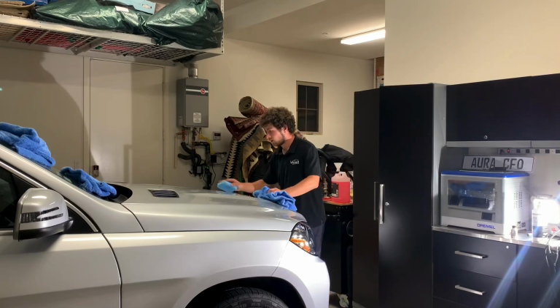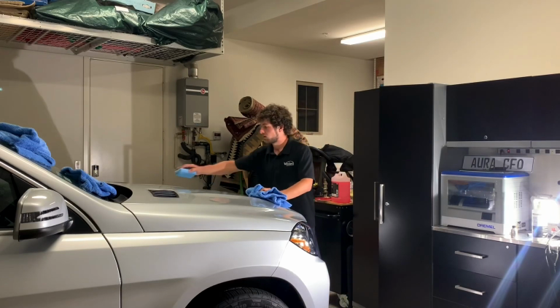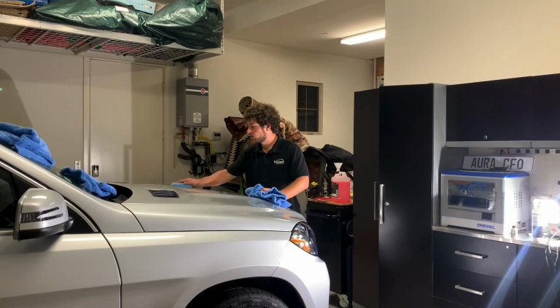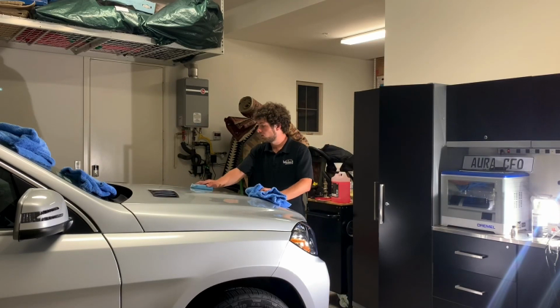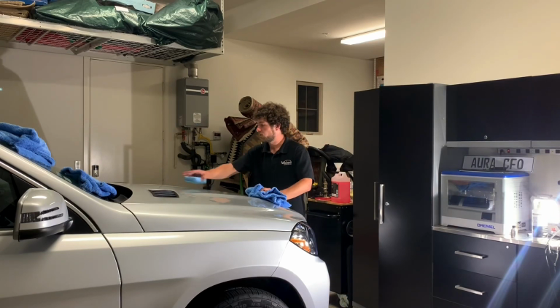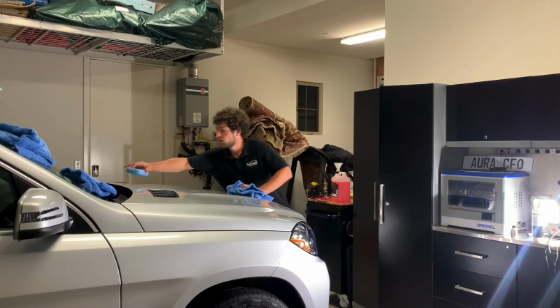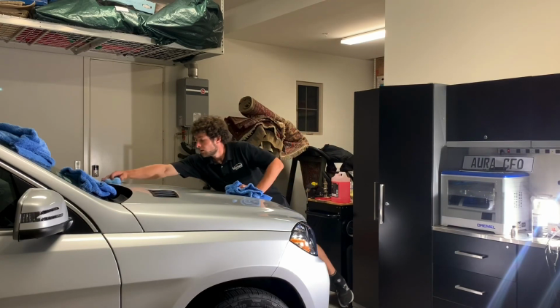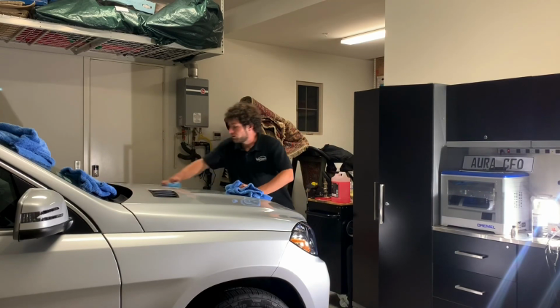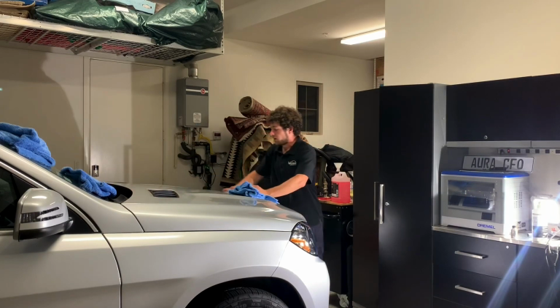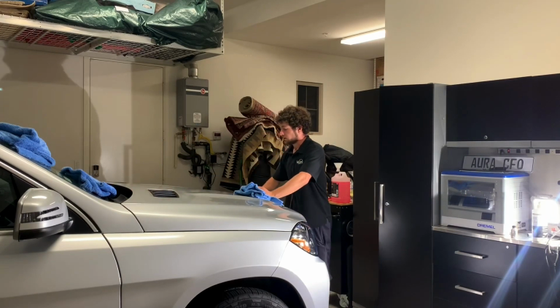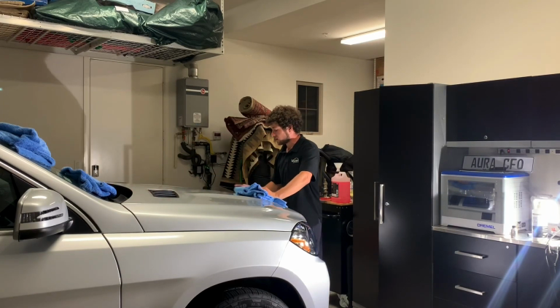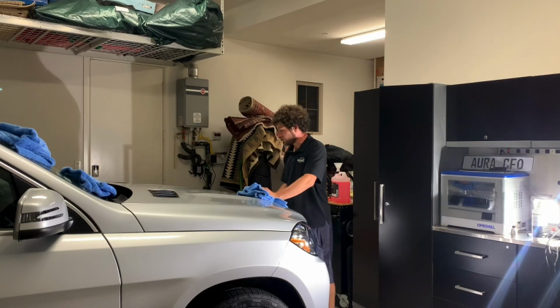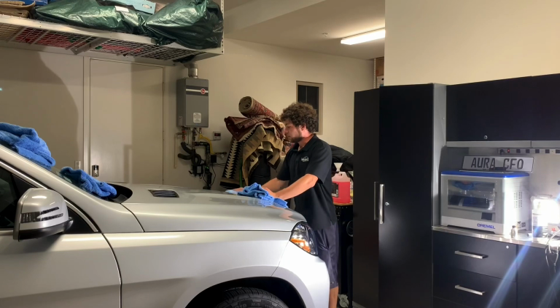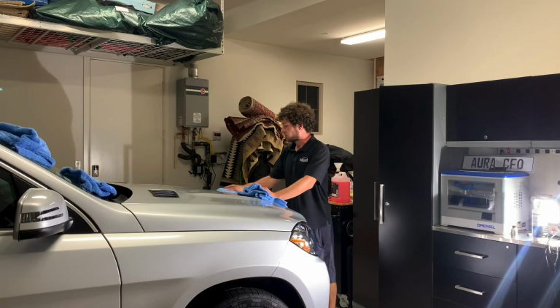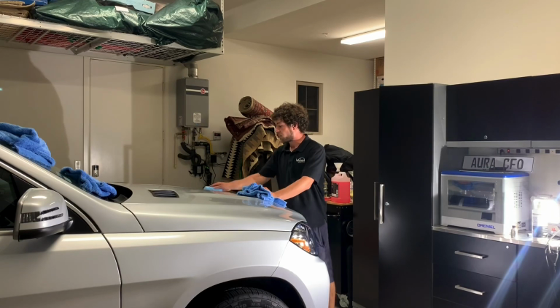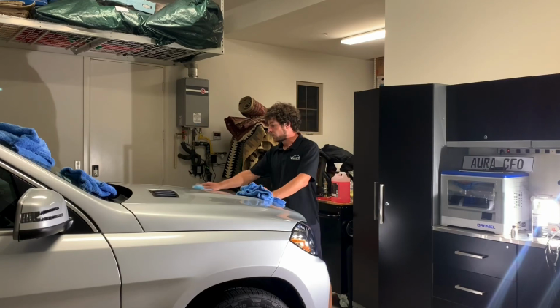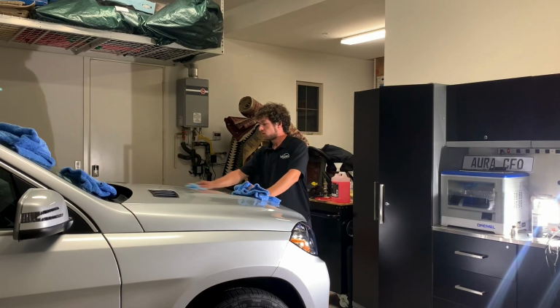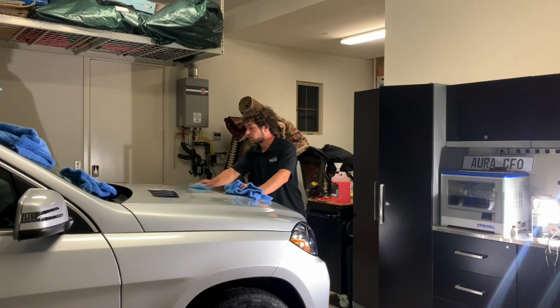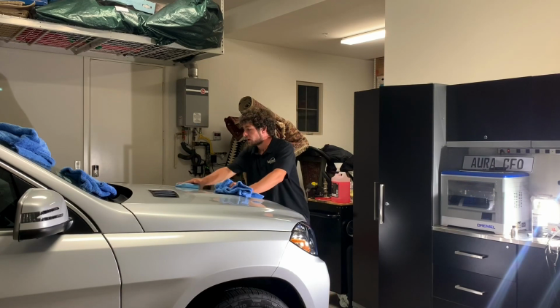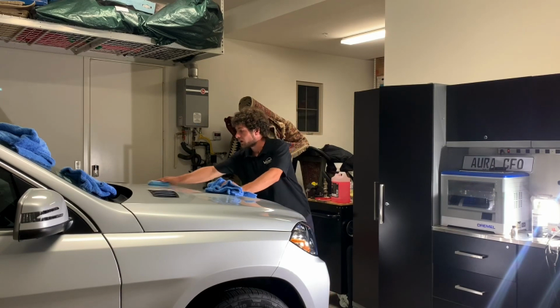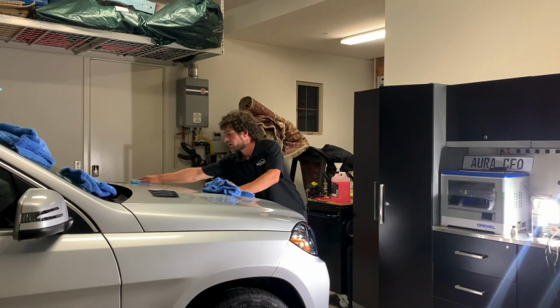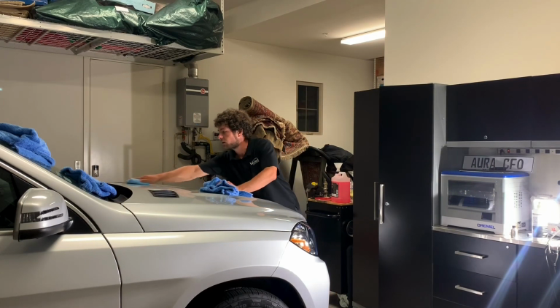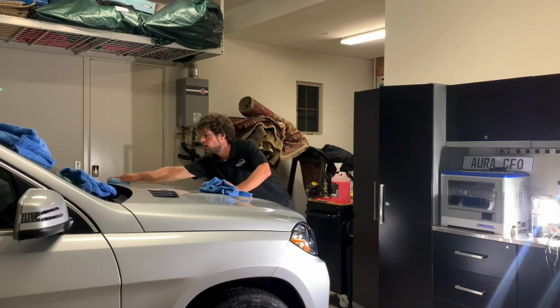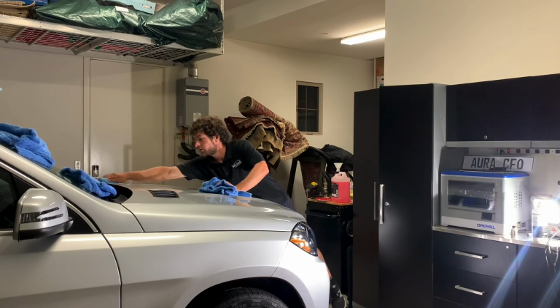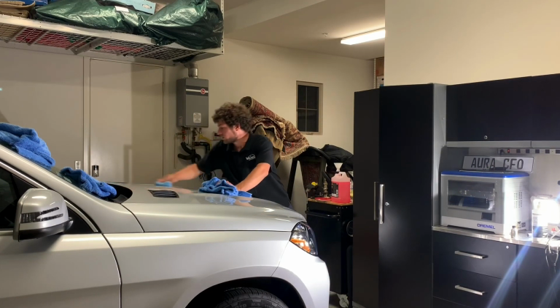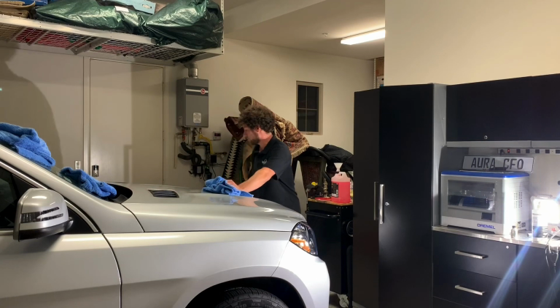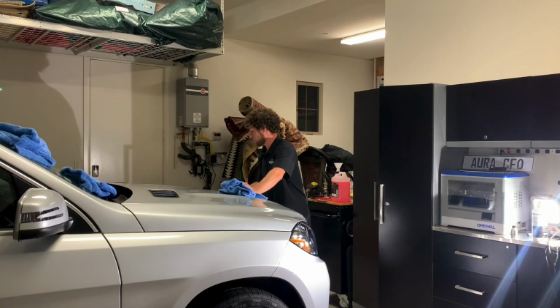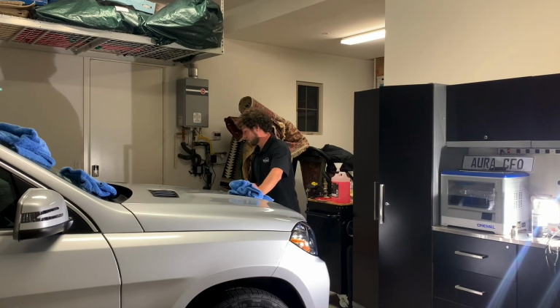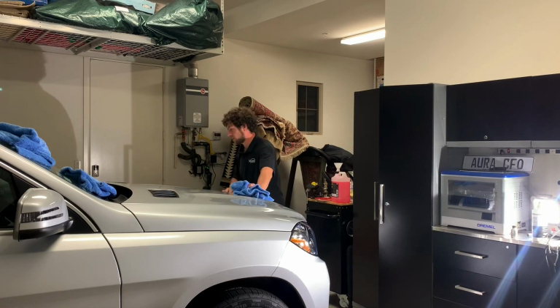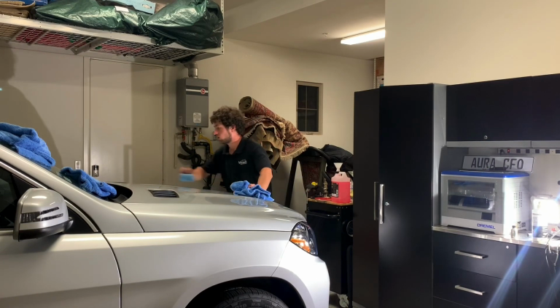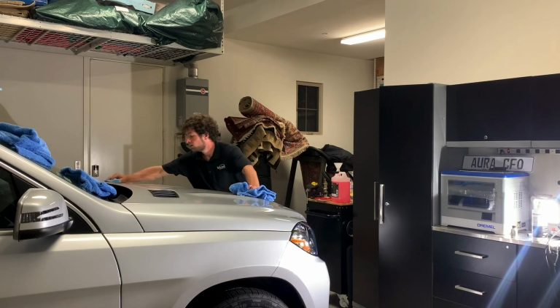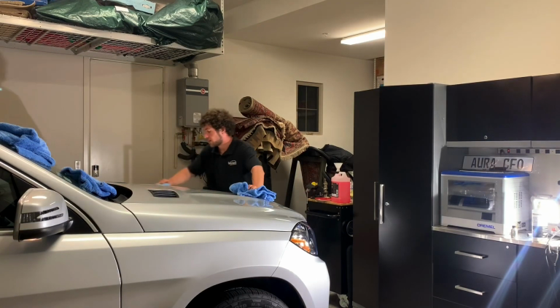I'm going to do that cross-hatch again because I primed my pad and there's still a good amount of product on here — I don't need to apply any more product yet.